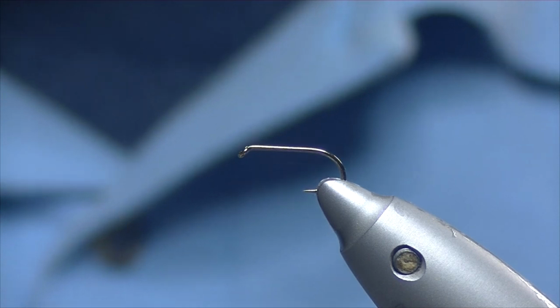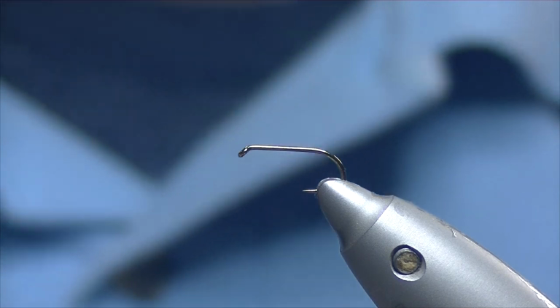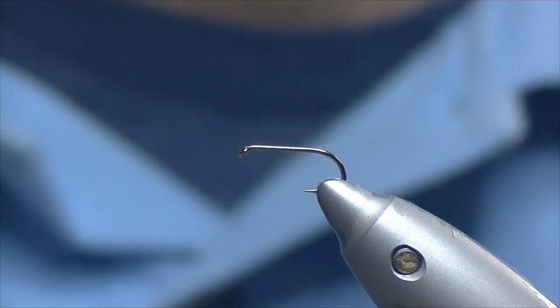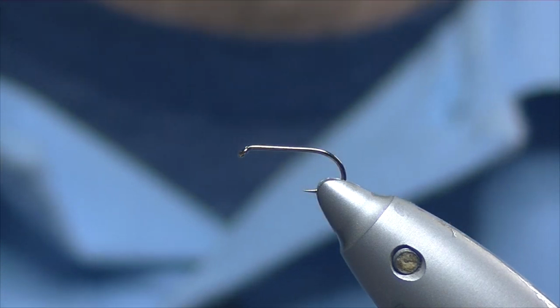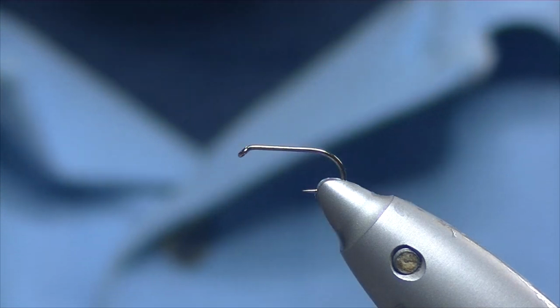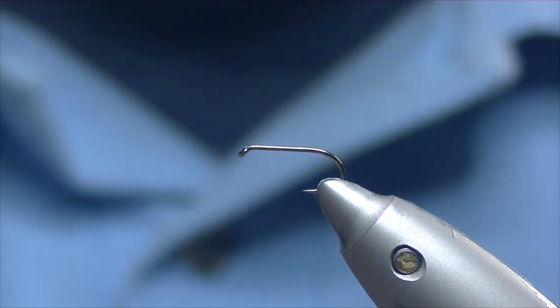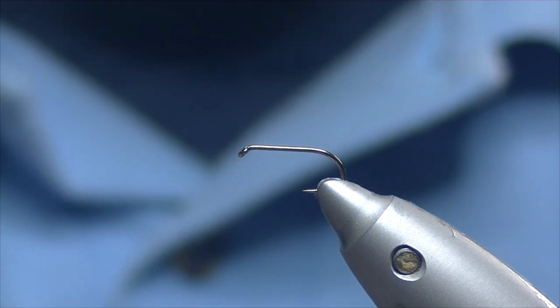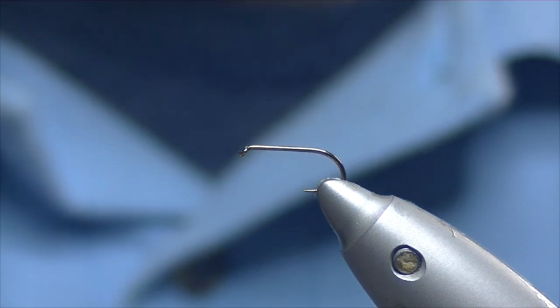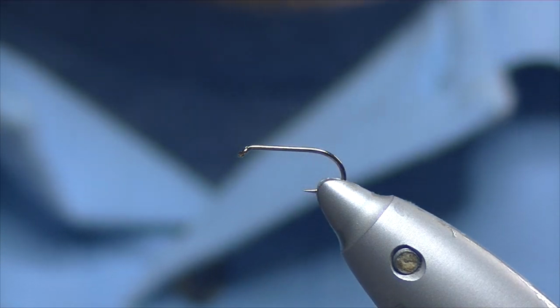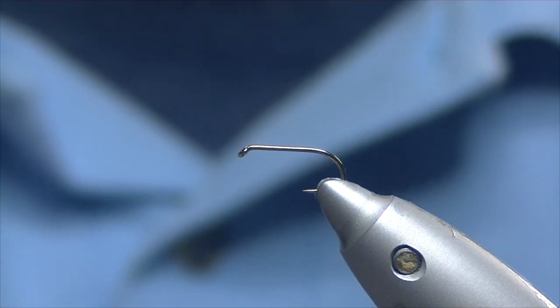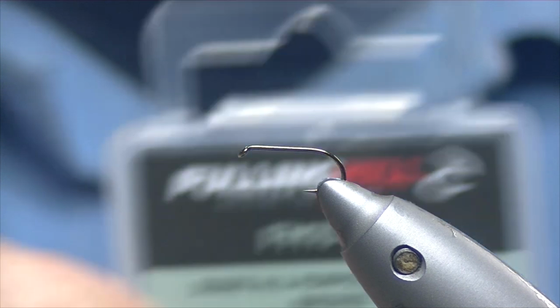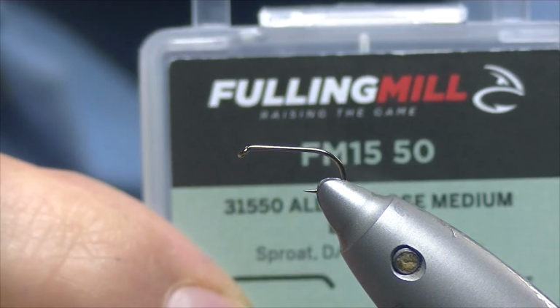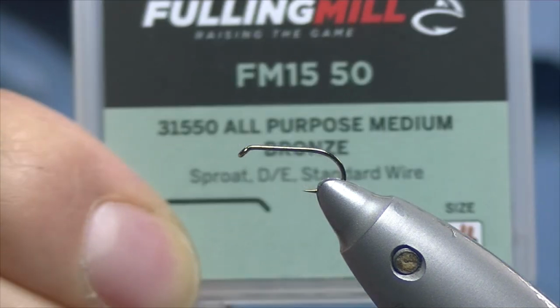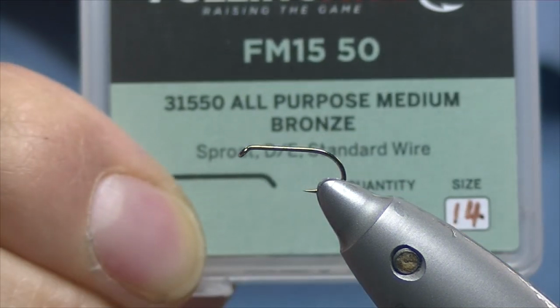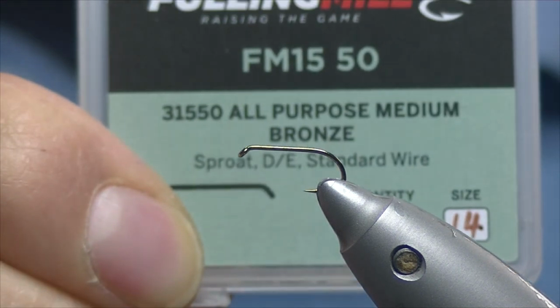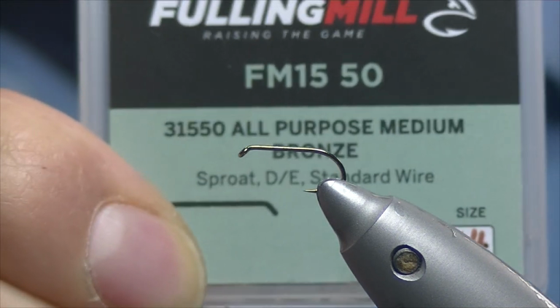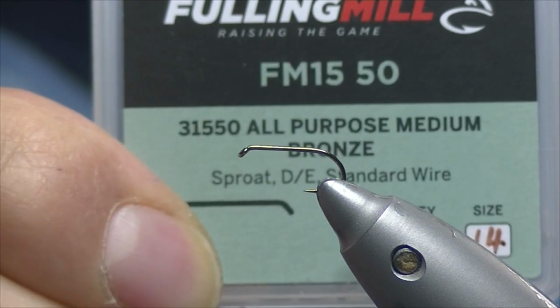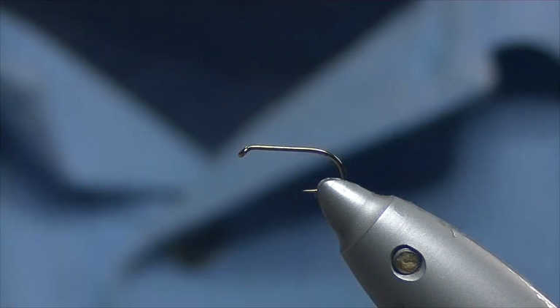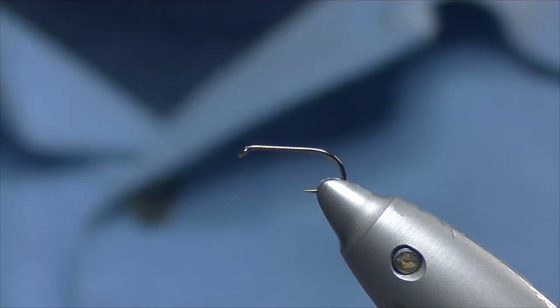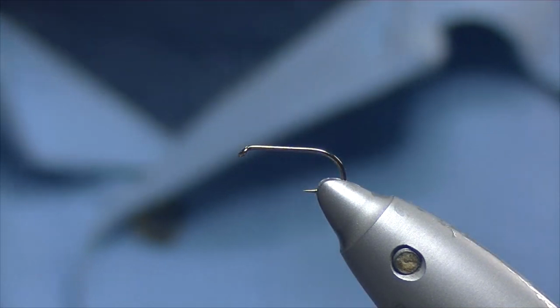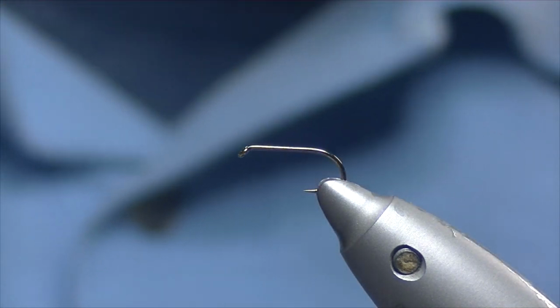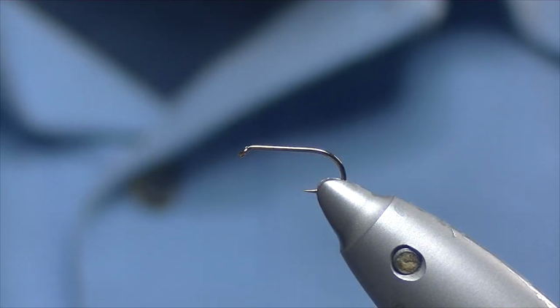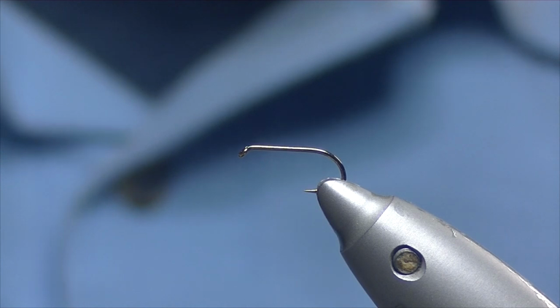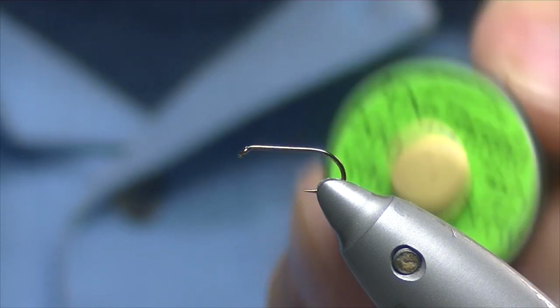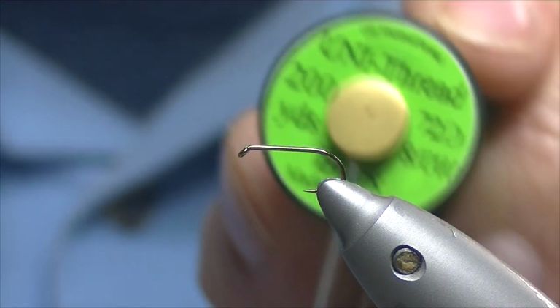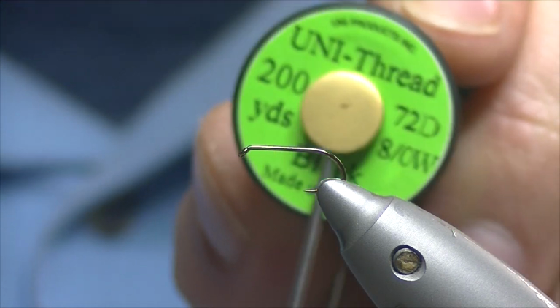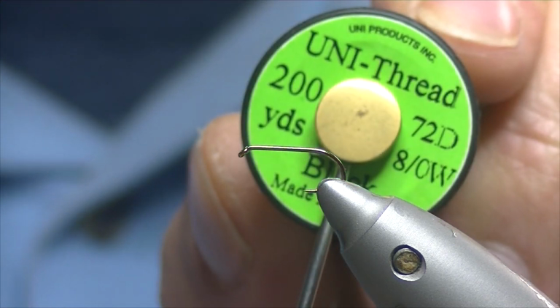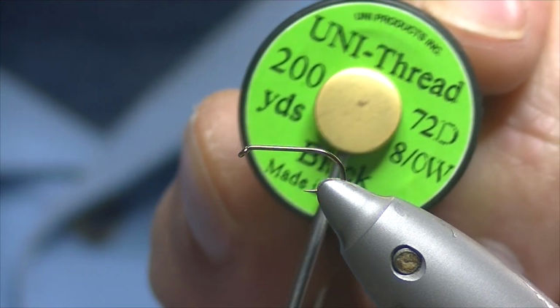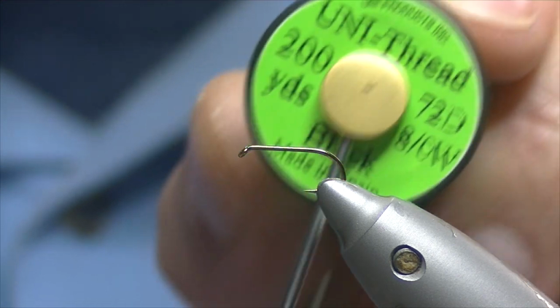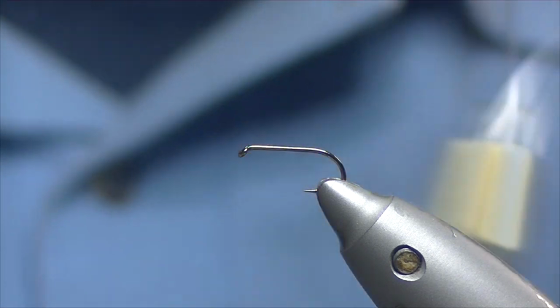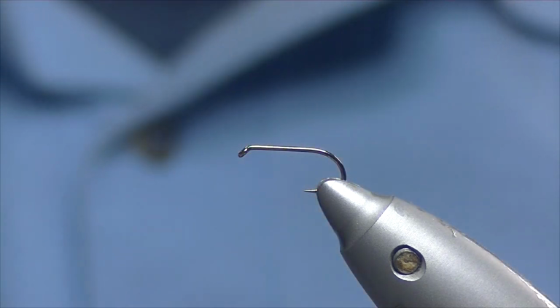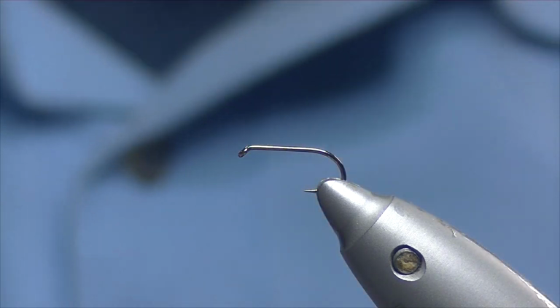Hello, thanks for joining me today. We're going to be tying a black F-fly. The hook I have on the vise is a Fulling Mill all-purpose medium bronze, and the thread I'm going to be using today is Unithread 8/0 in black.